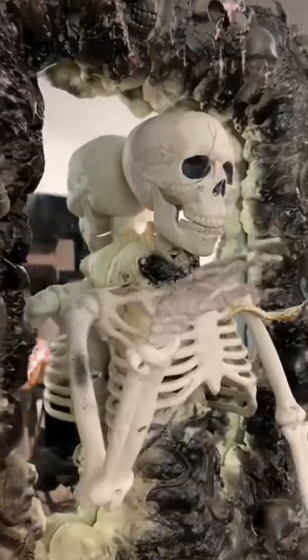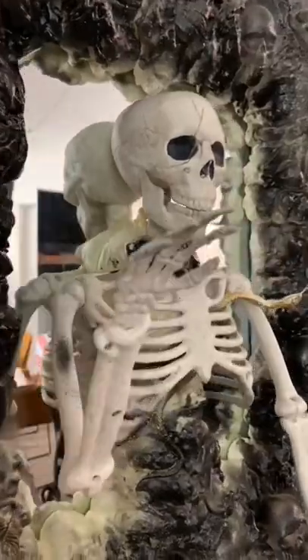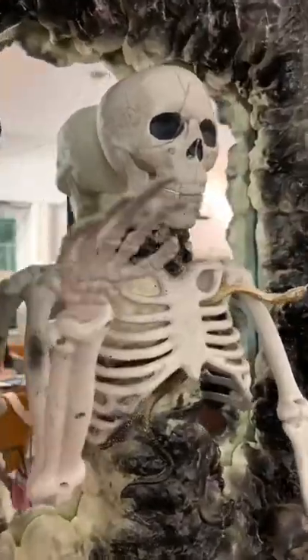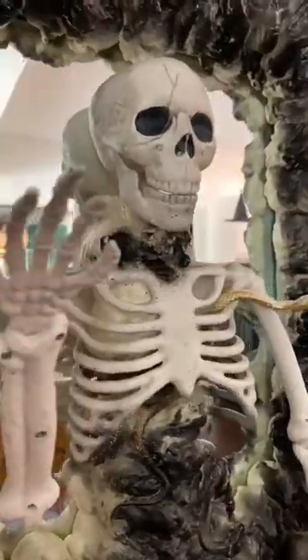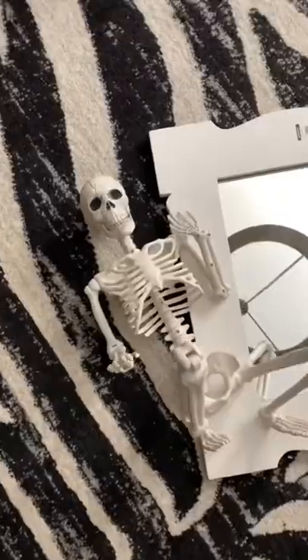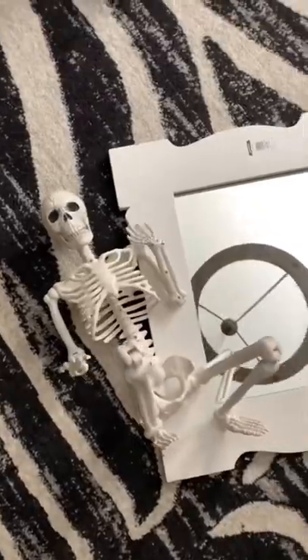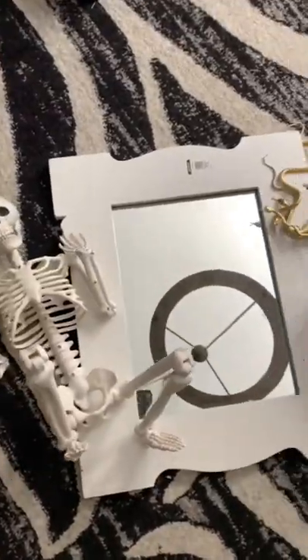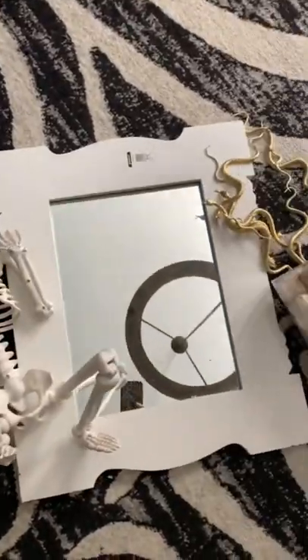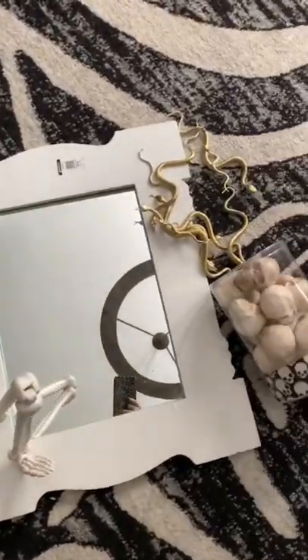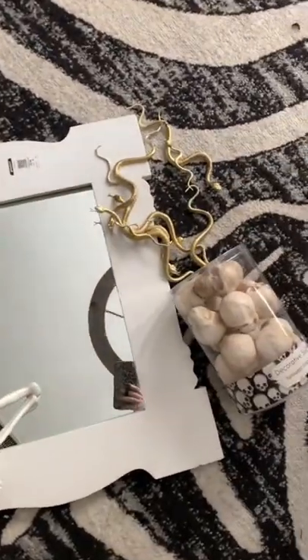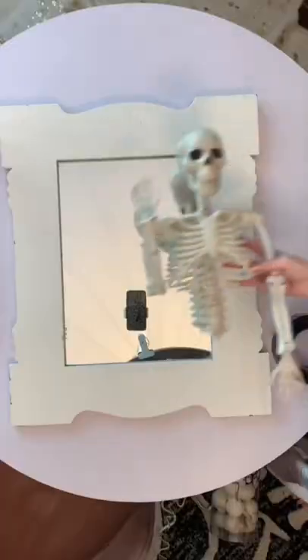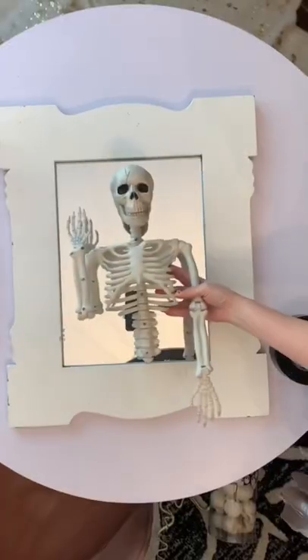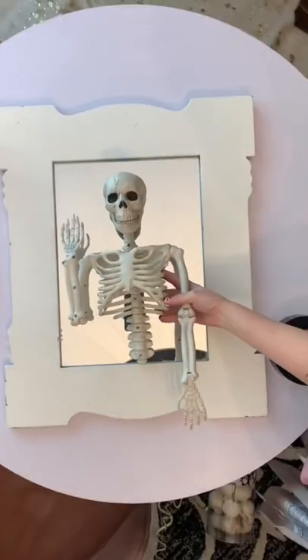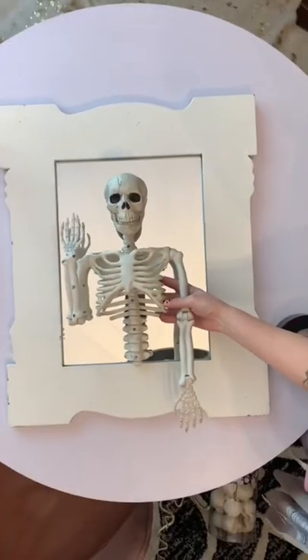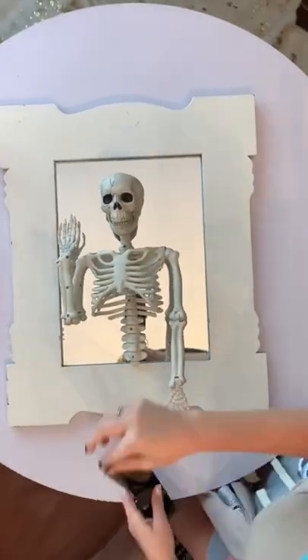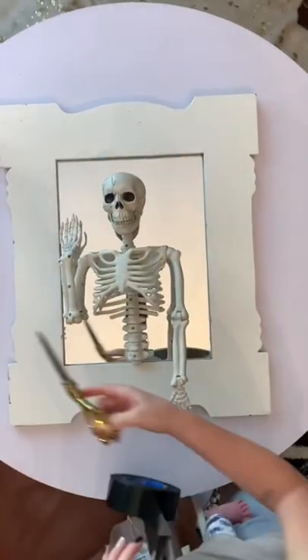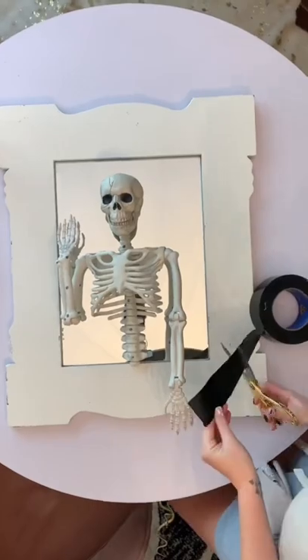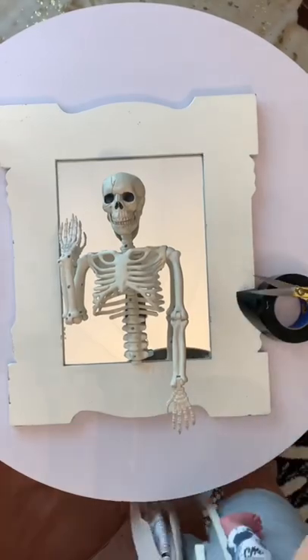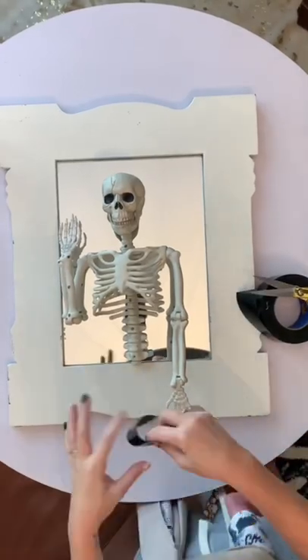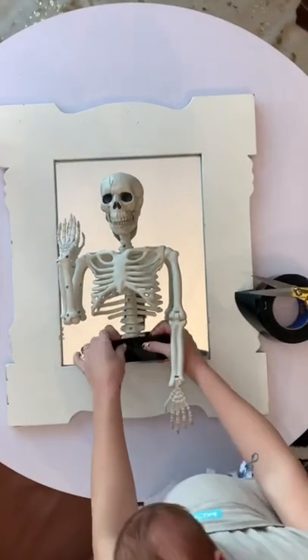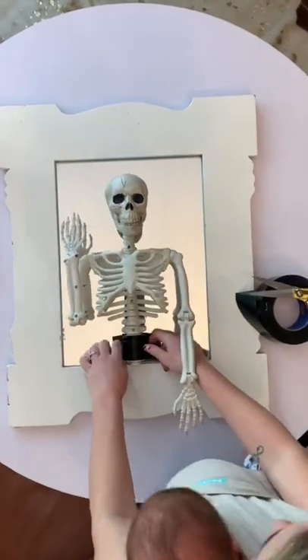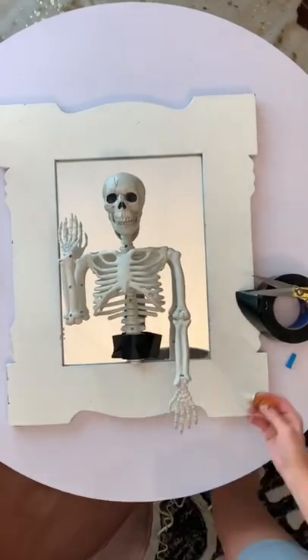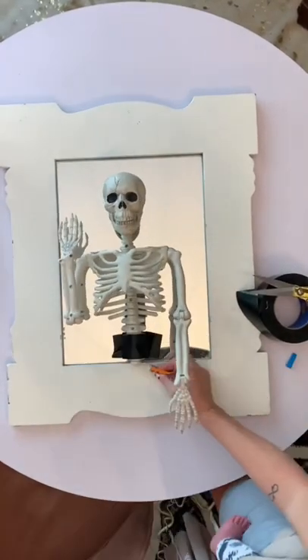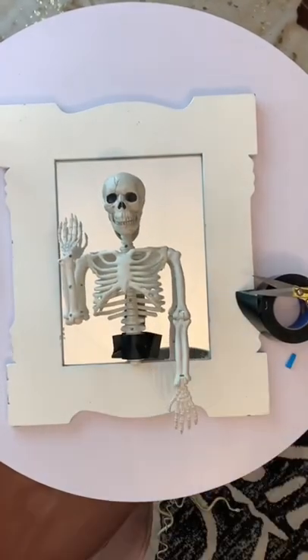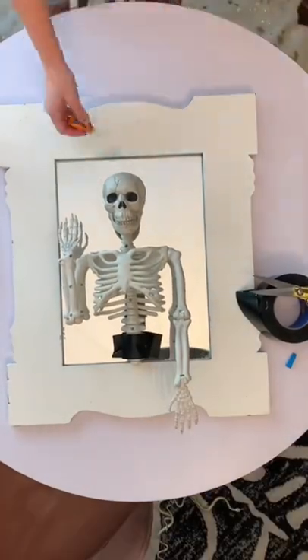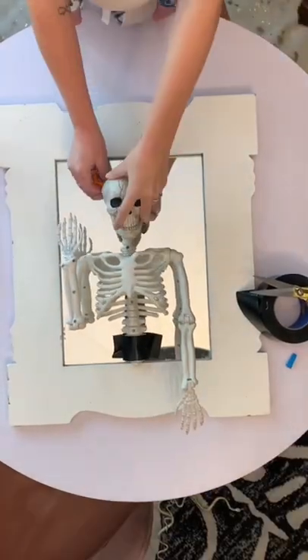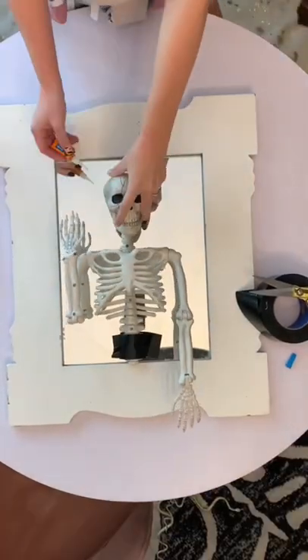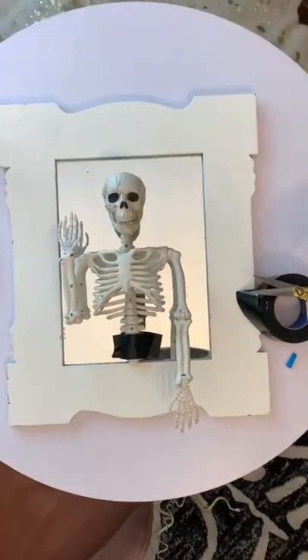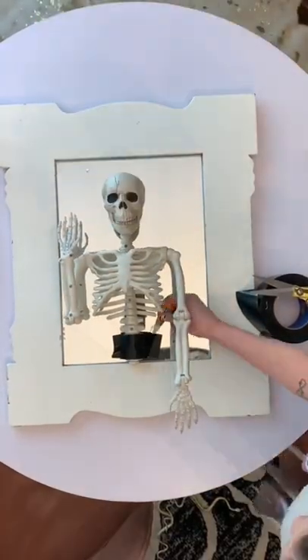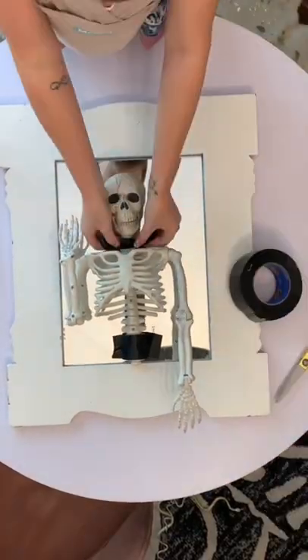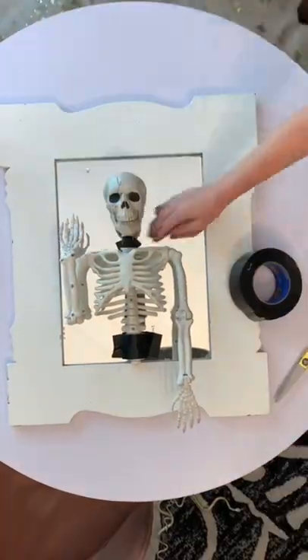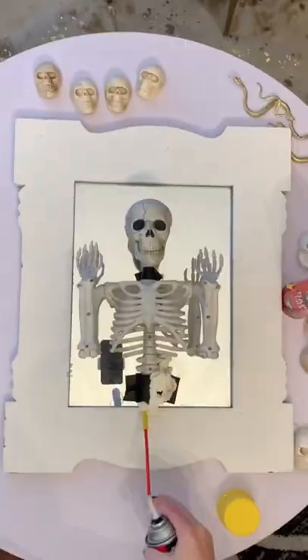After doing my skeleton fireplace around last year, I decided to try it again on a mirror. I found this one at Goodwill for like $2 — it was super cheap, and I was all for it. So I took one of my skeletons,